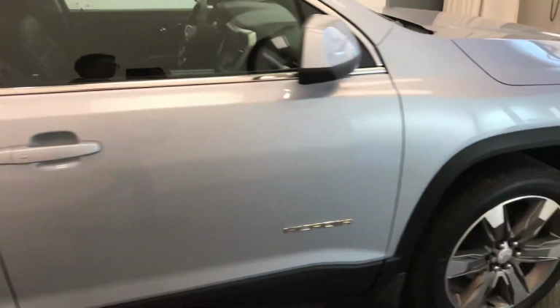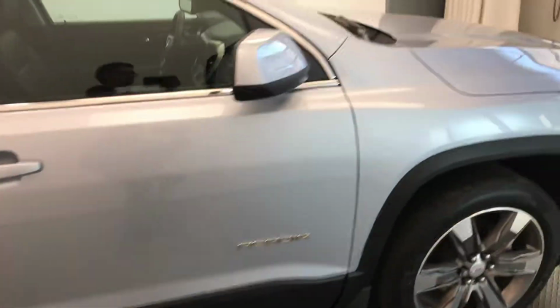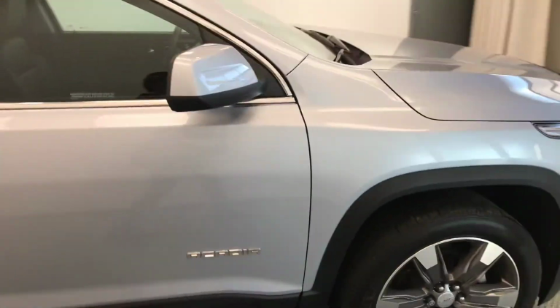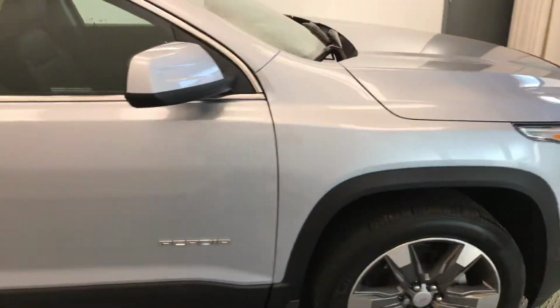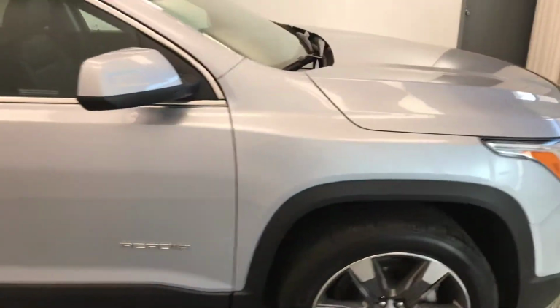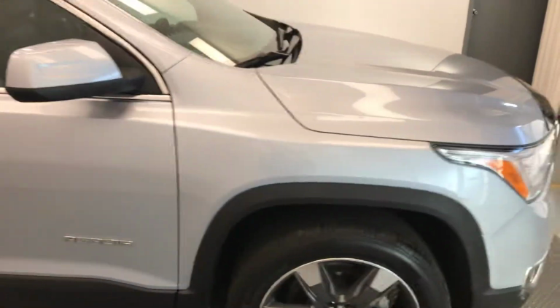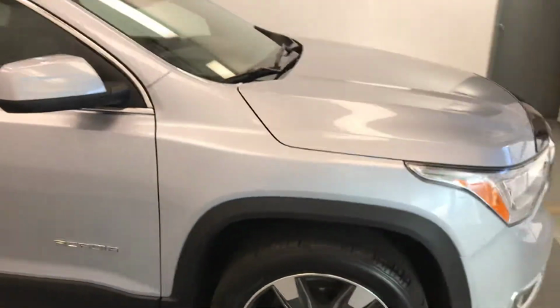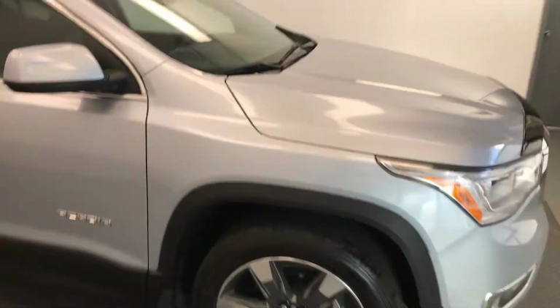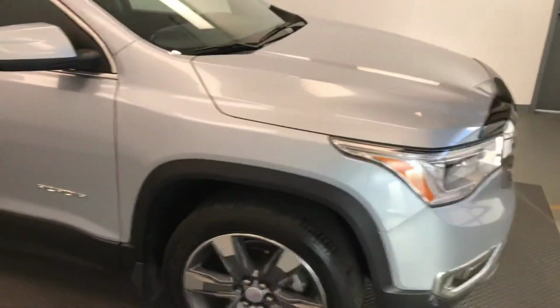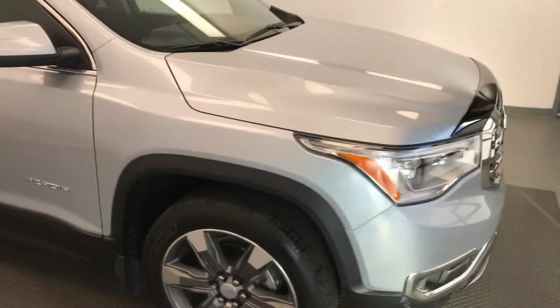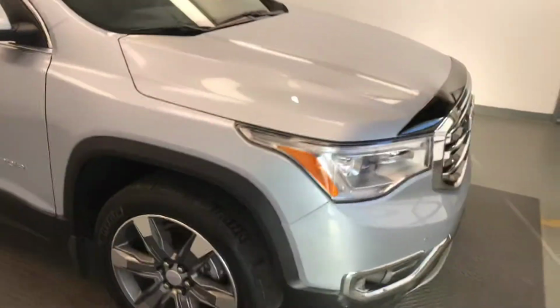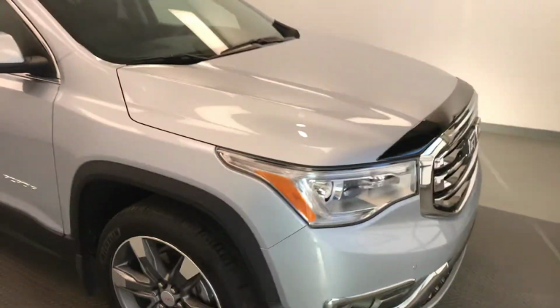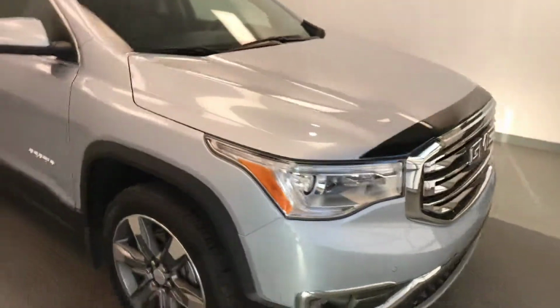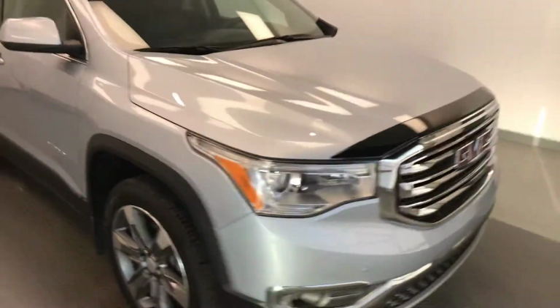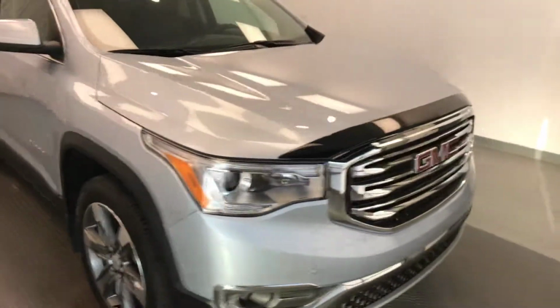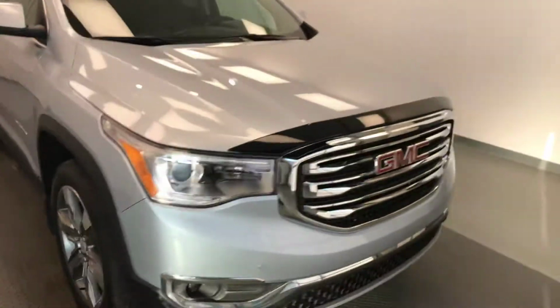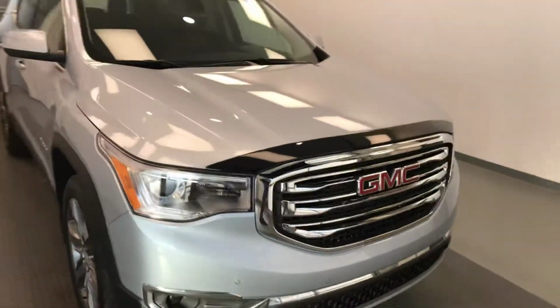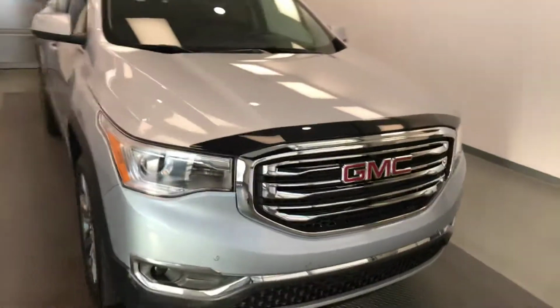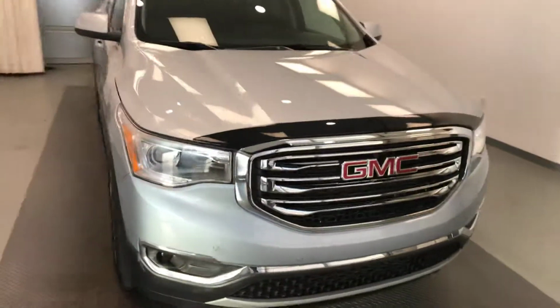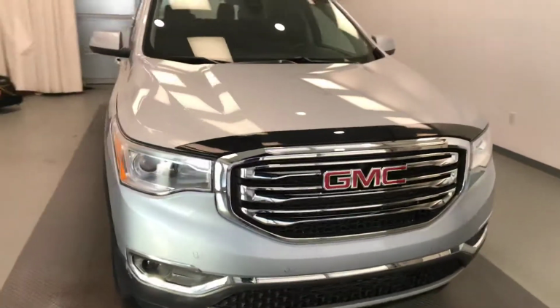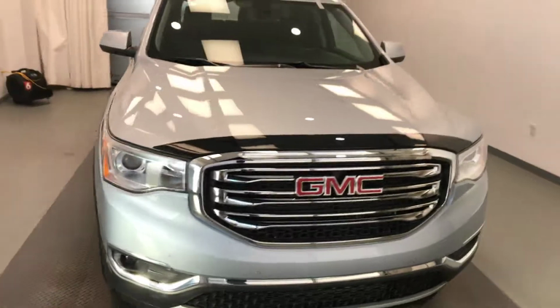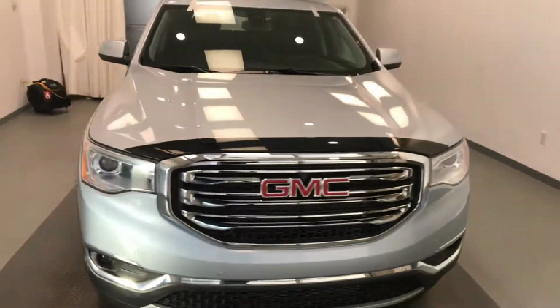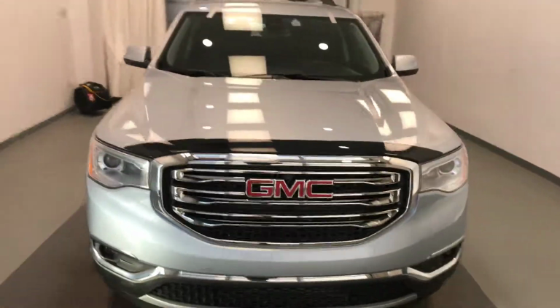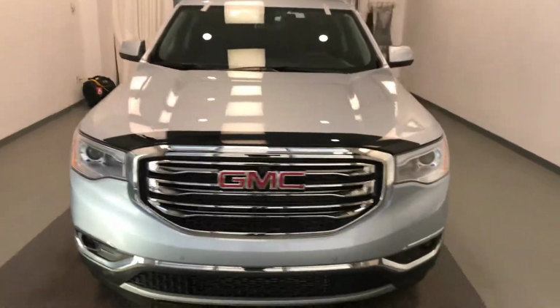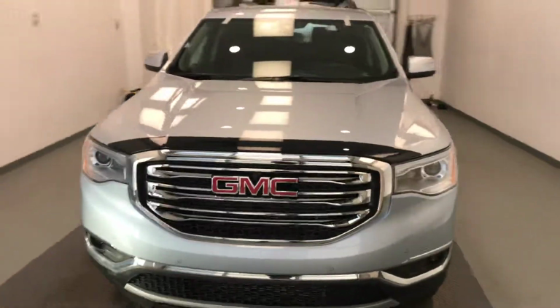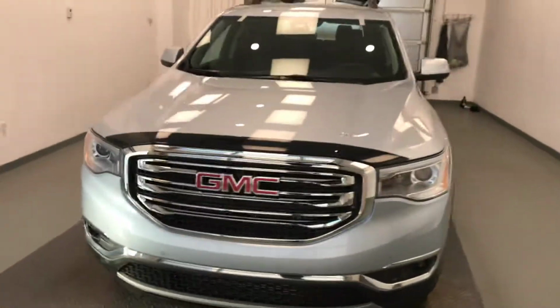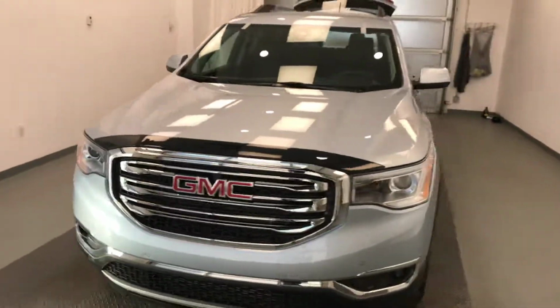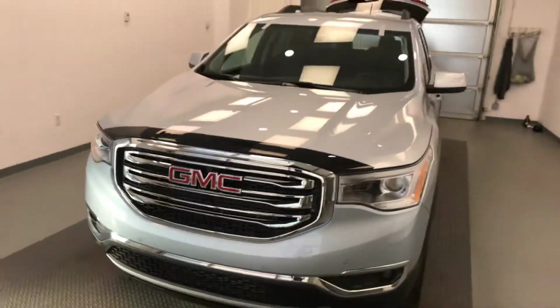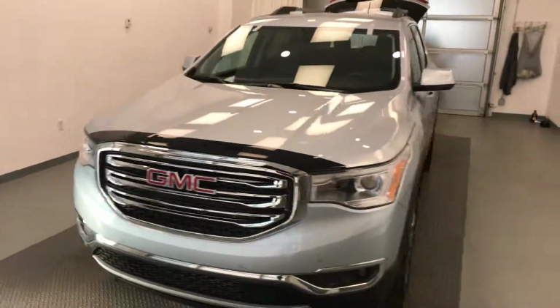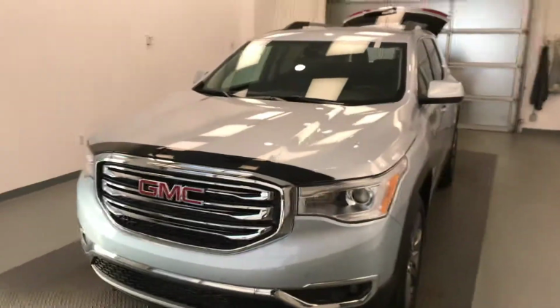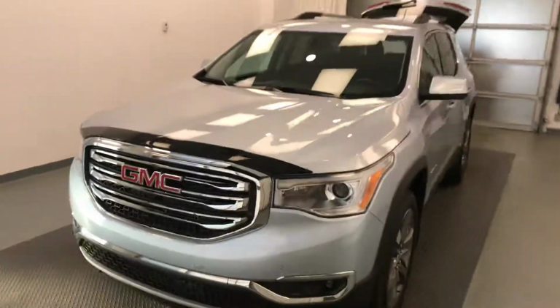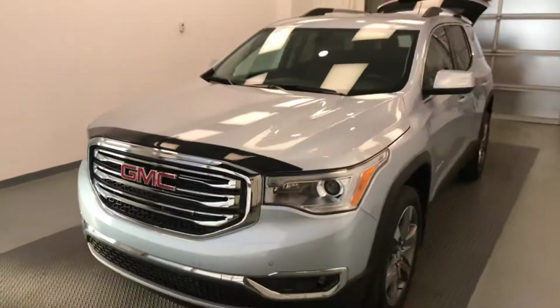Once again, this is stock number 183162 on a 2017 GMC Acadia SLT 2, and our exterior color is blue.